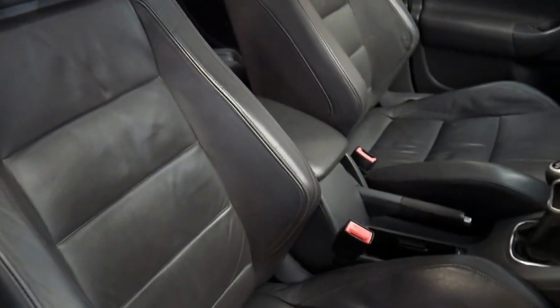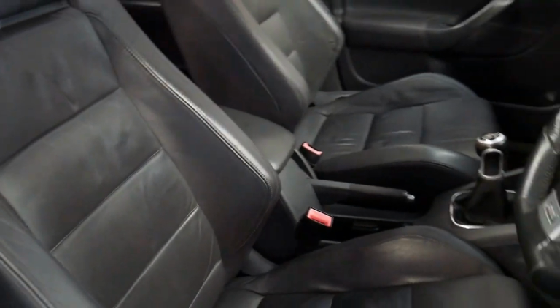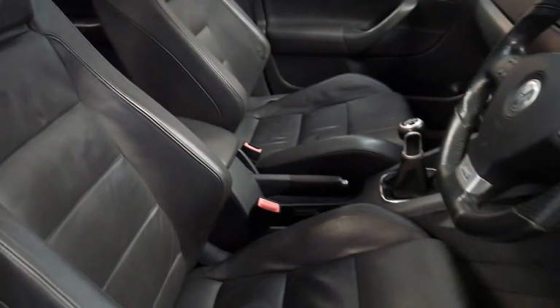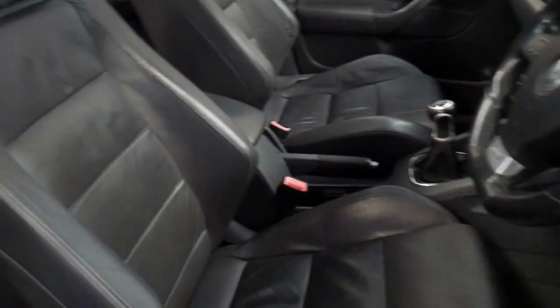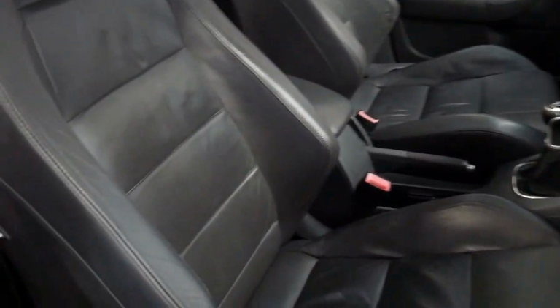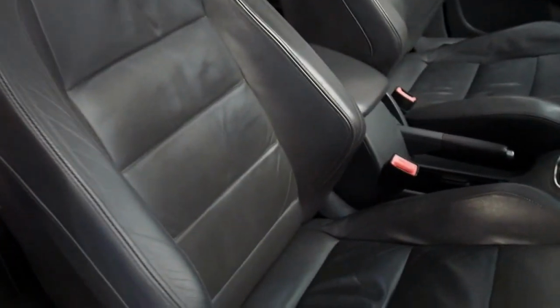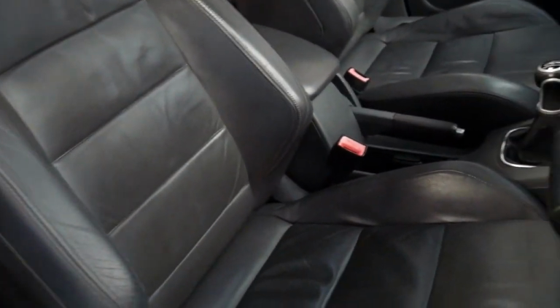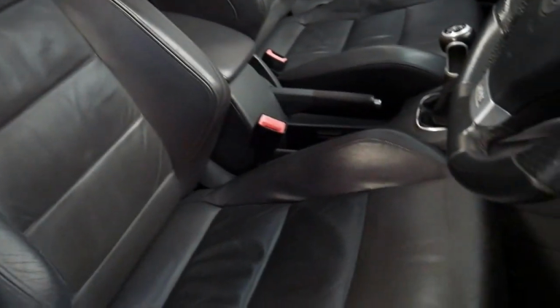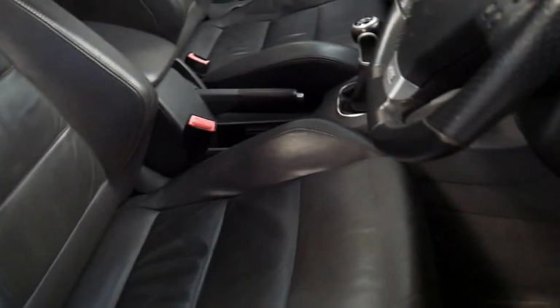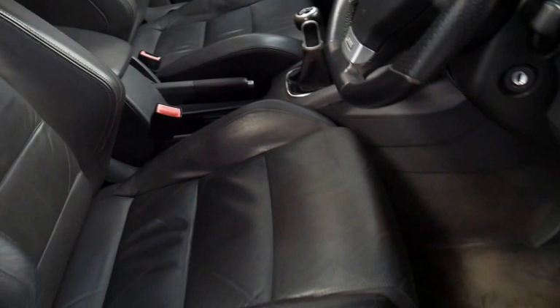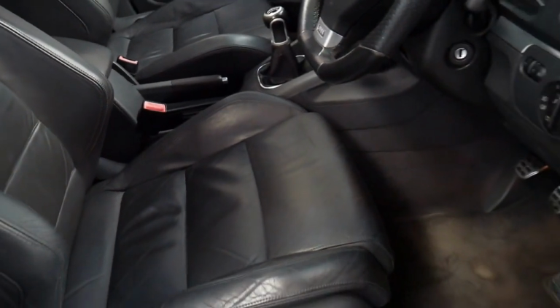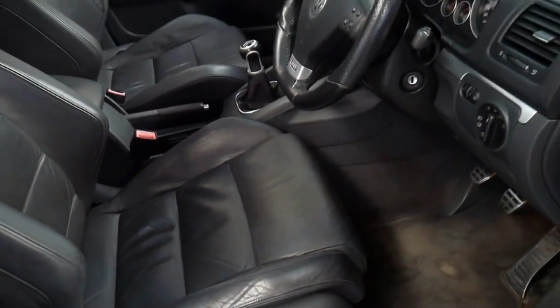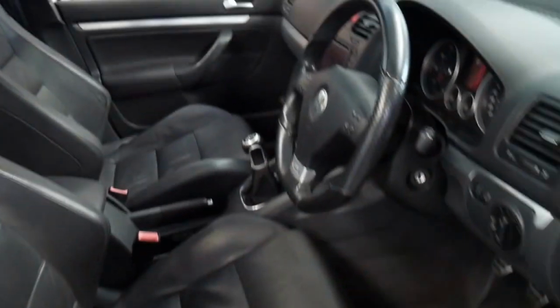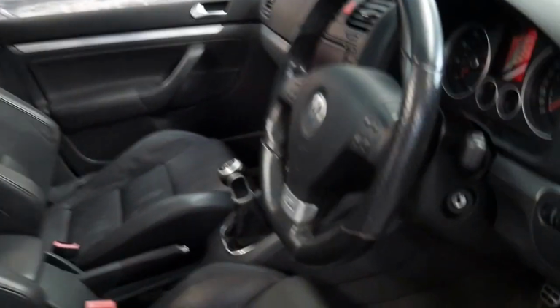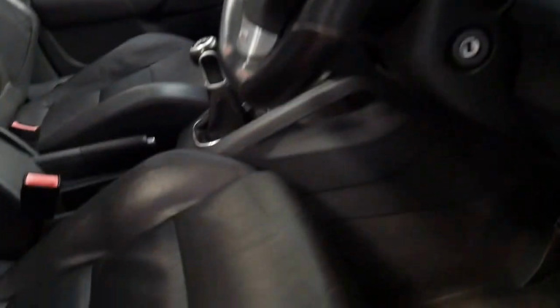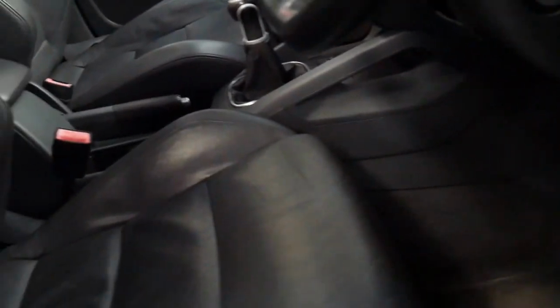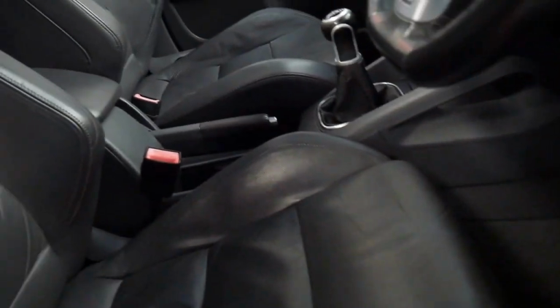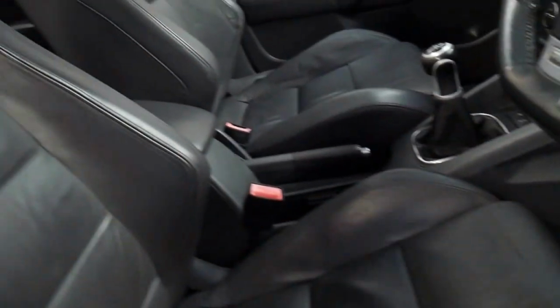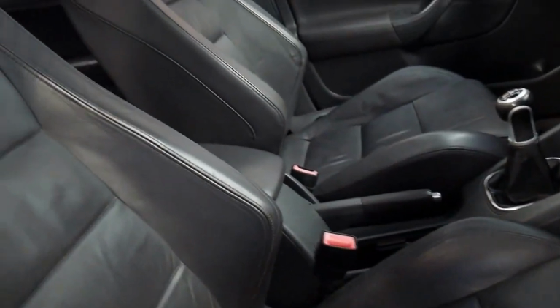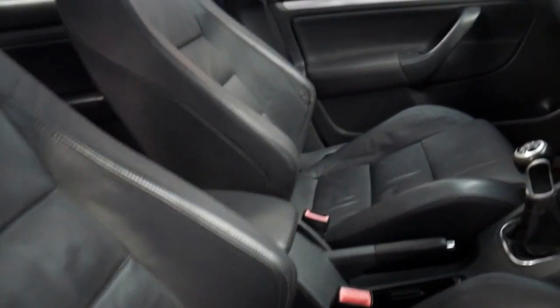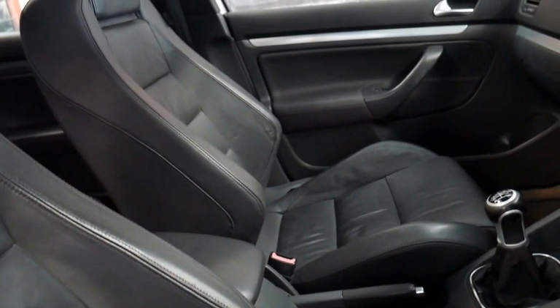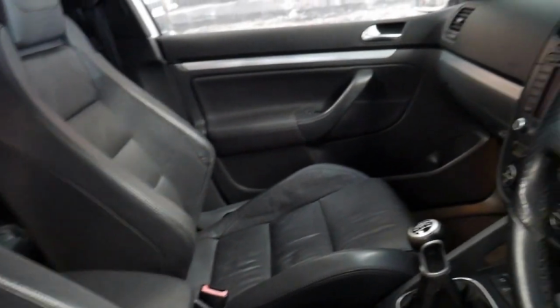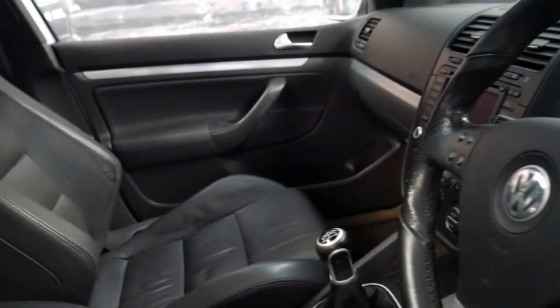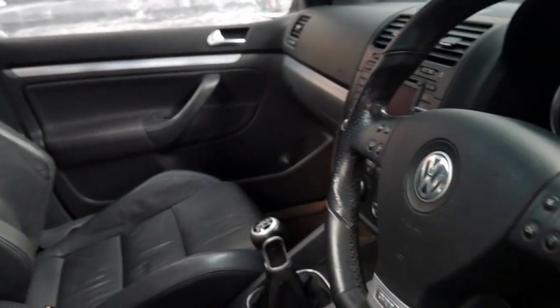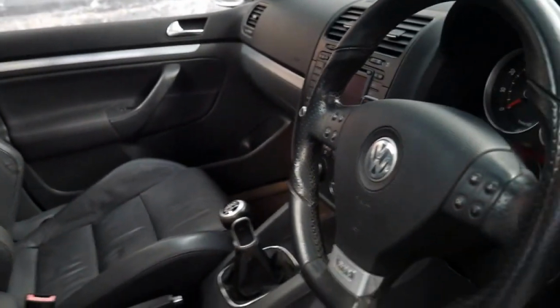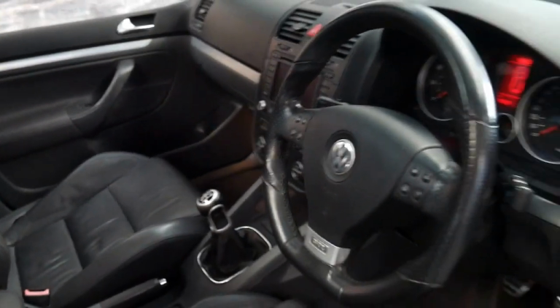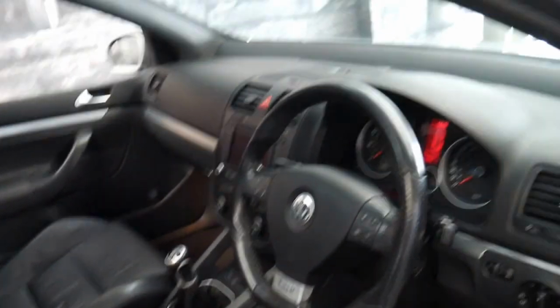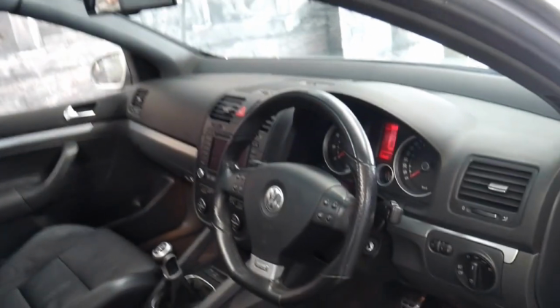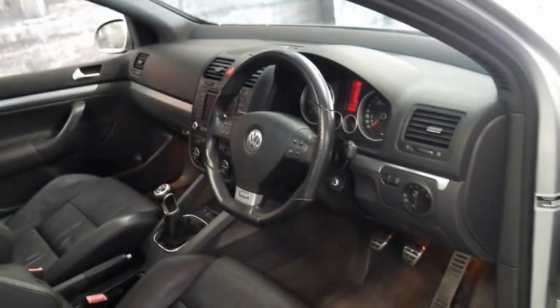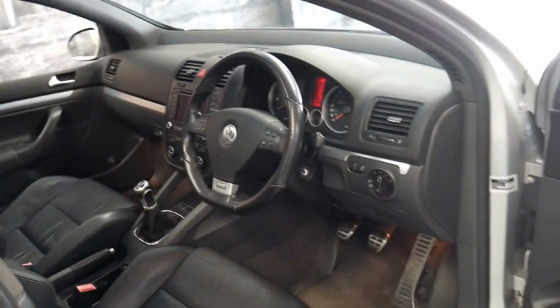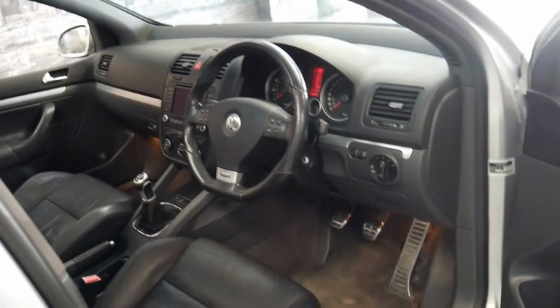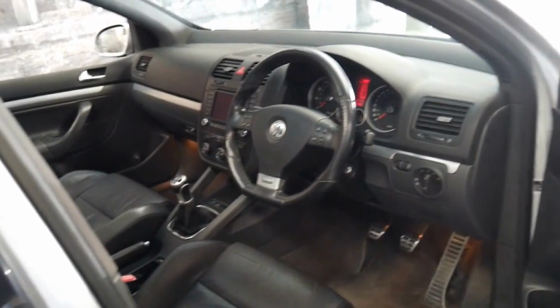We've just got the car and we've still got to detail it, but compared to other GTIs we've seen which seem to wear really badly around the base of the seat and around the sides, it's actually very good. It's even got heated seats and the air conditioning is nice and cold.